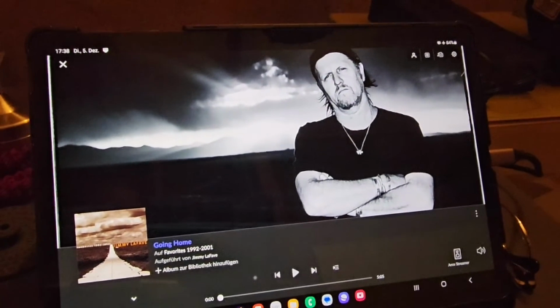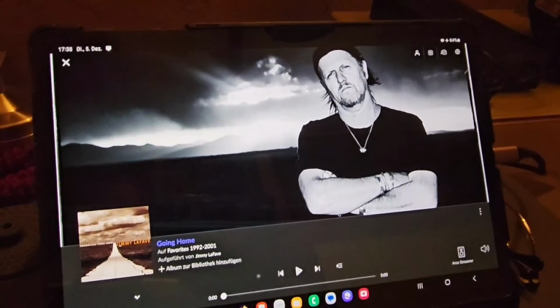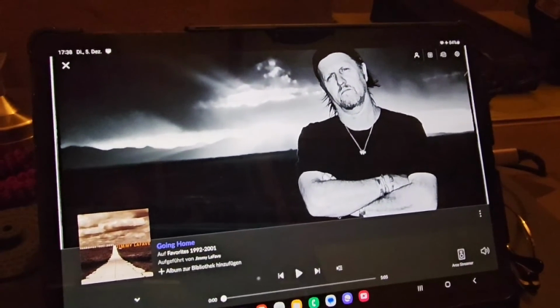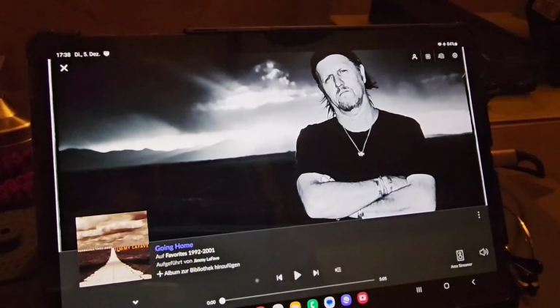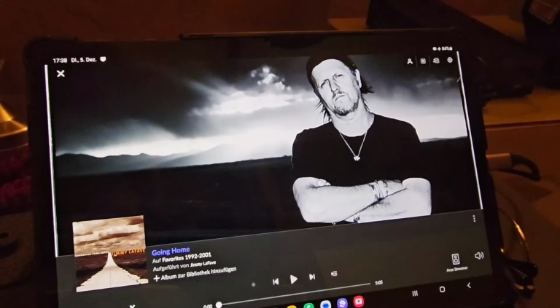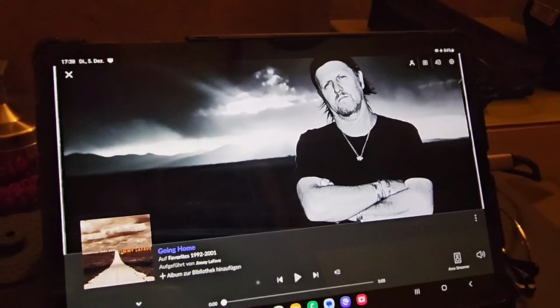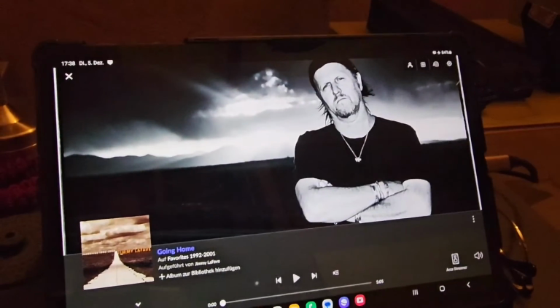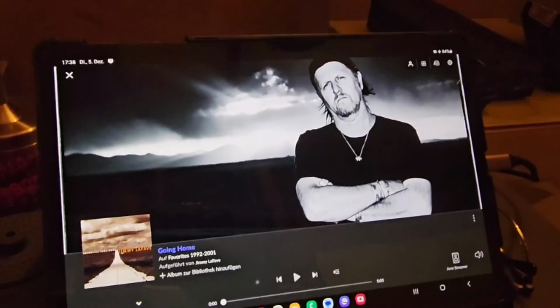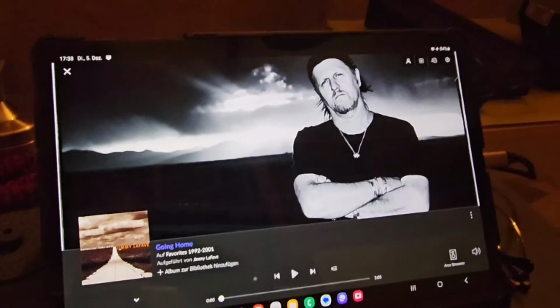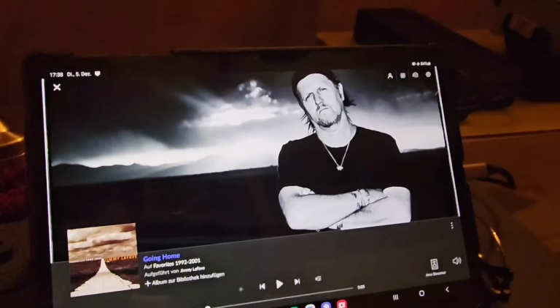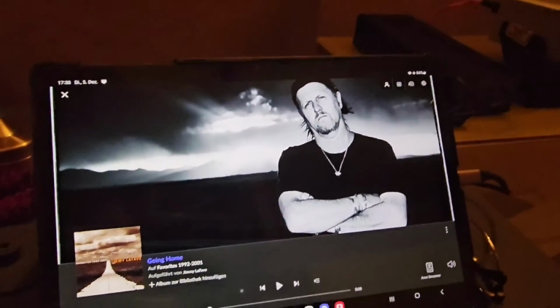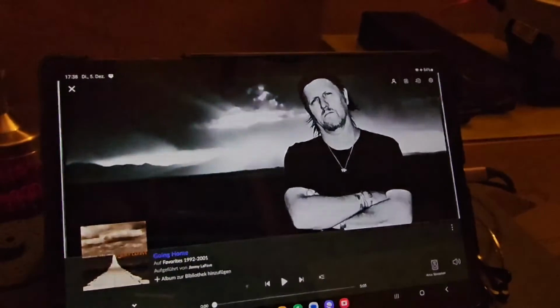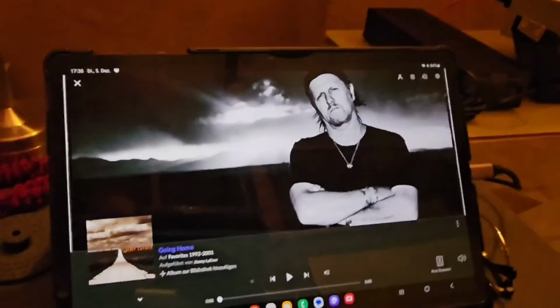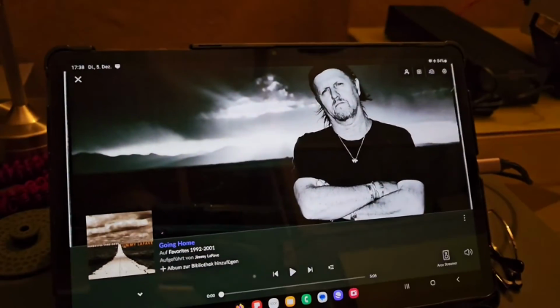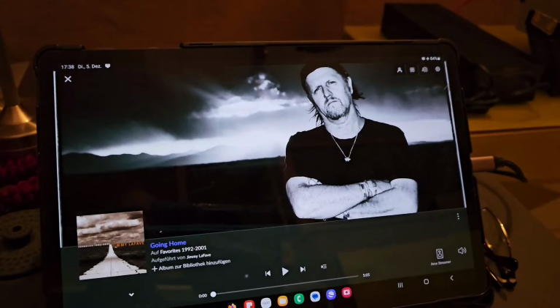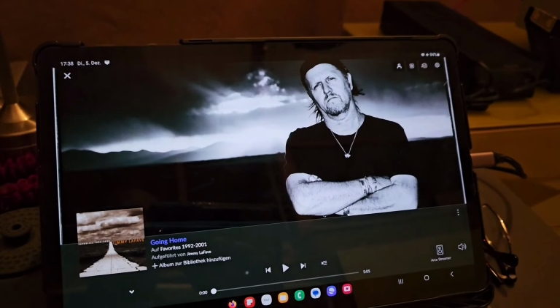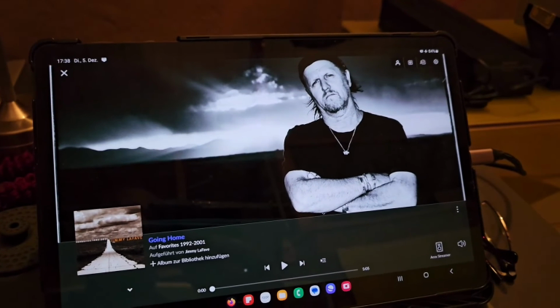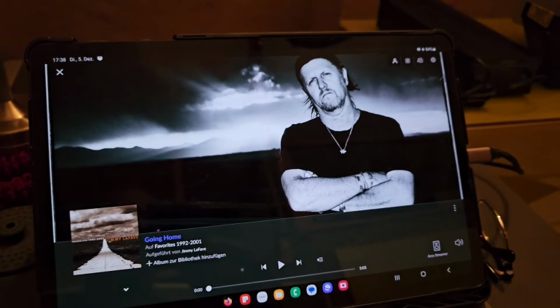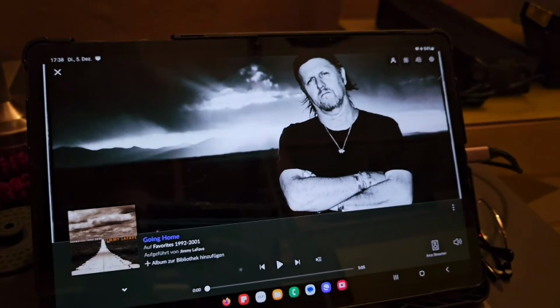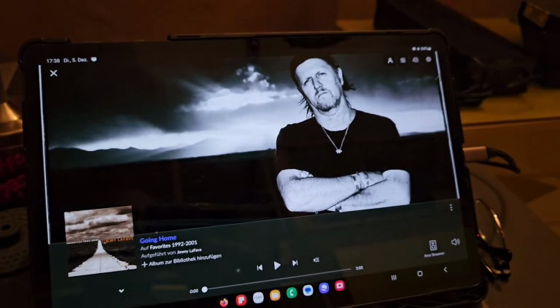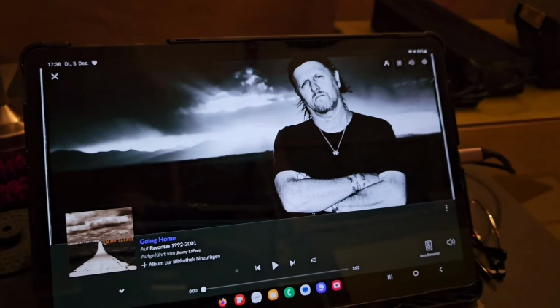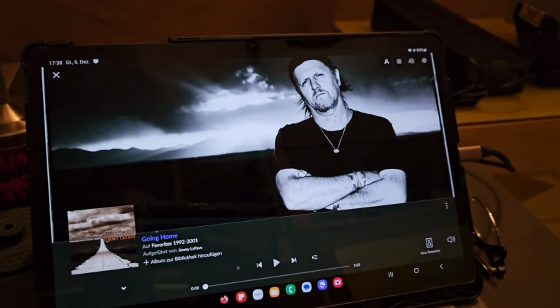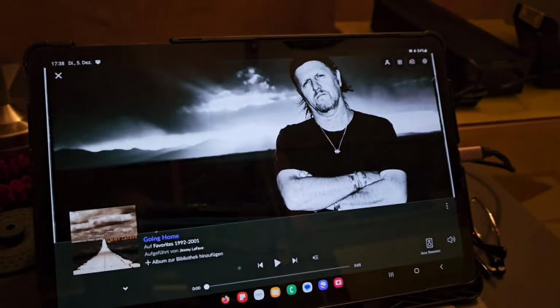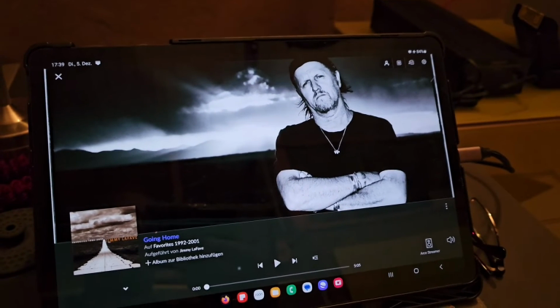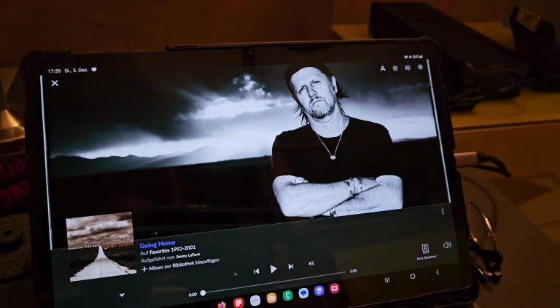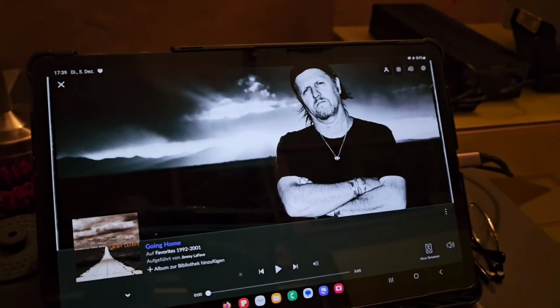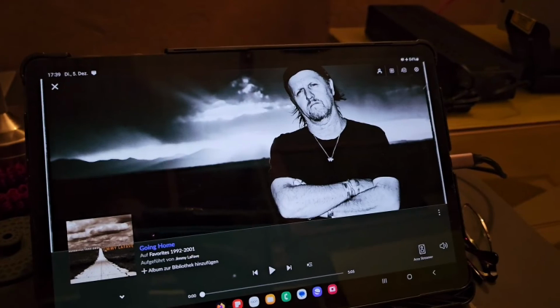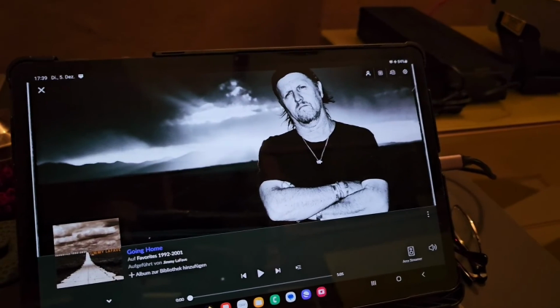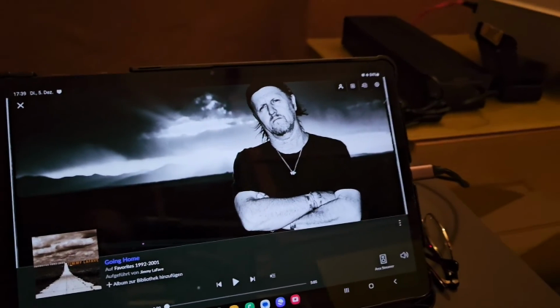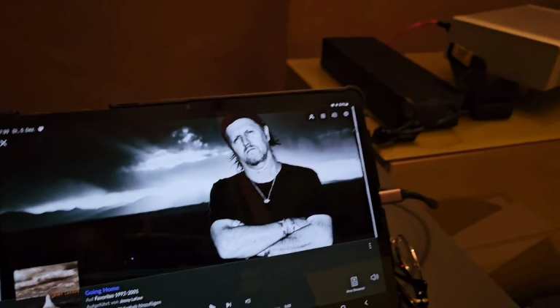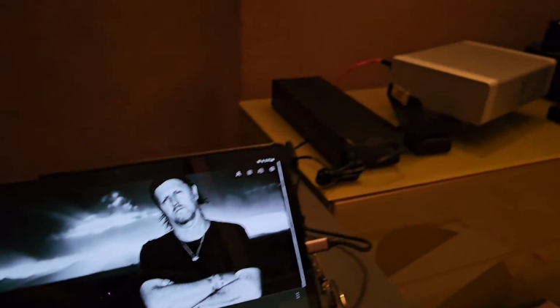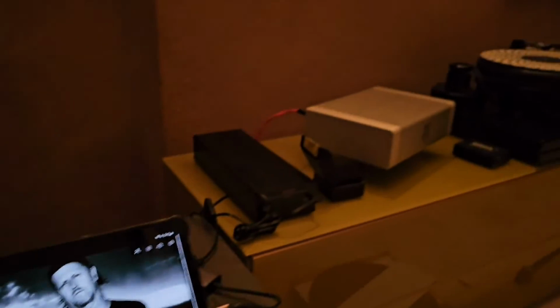Now let's start with a listen in my old configuration, and after that we will start with the new Puritan purifier with my Furutech mod.